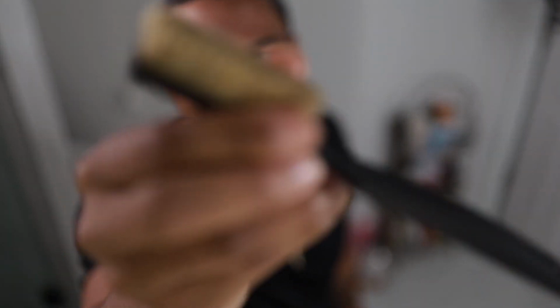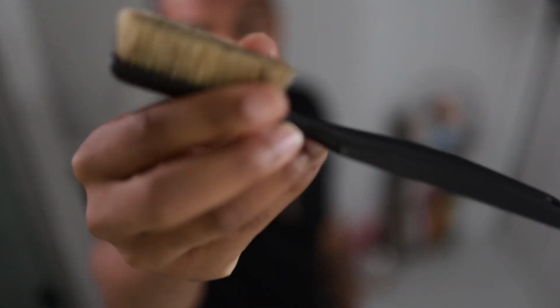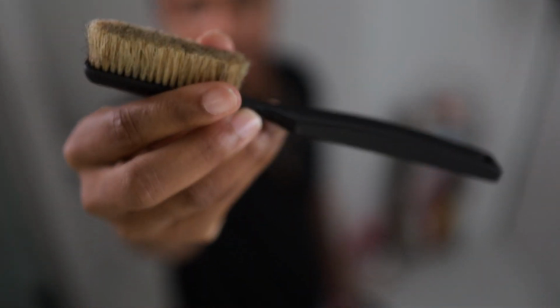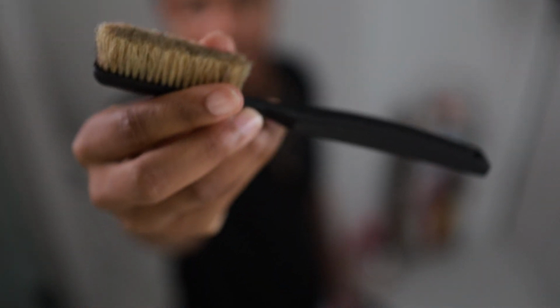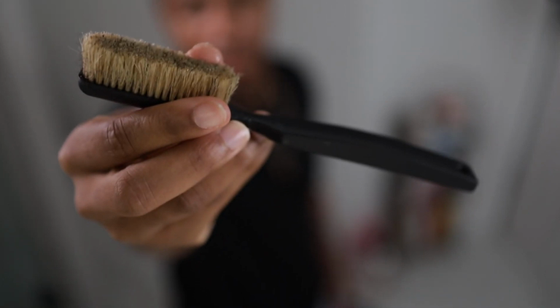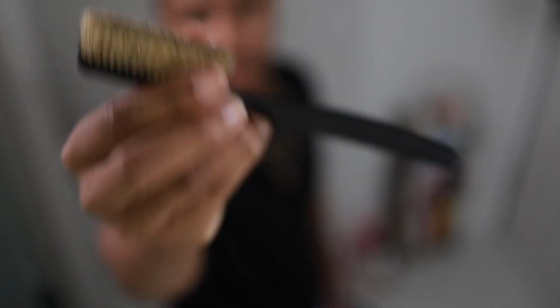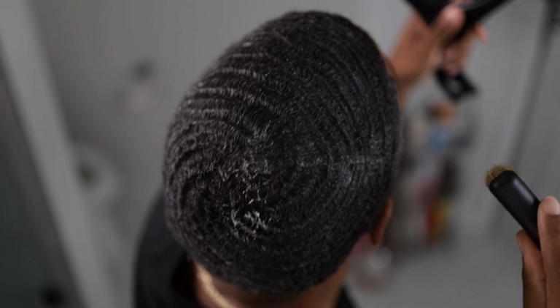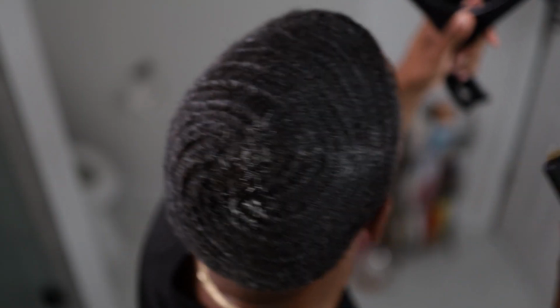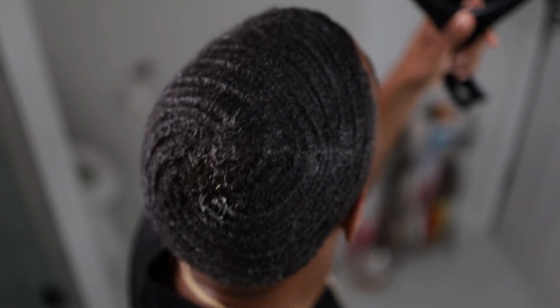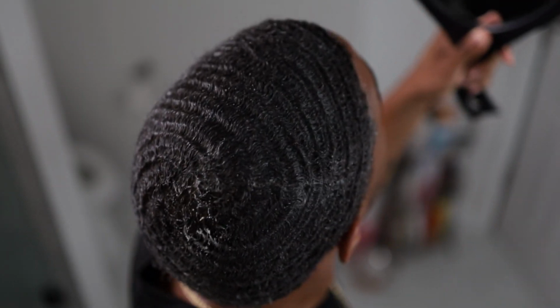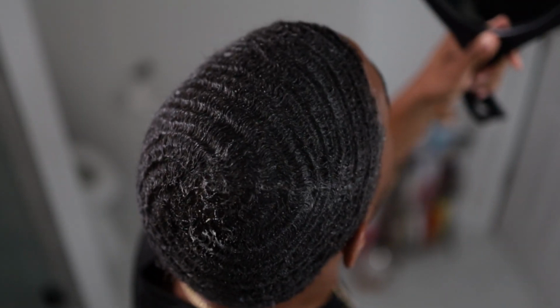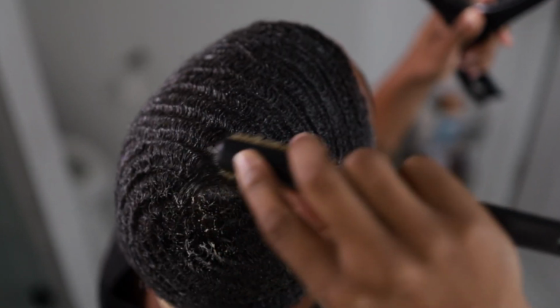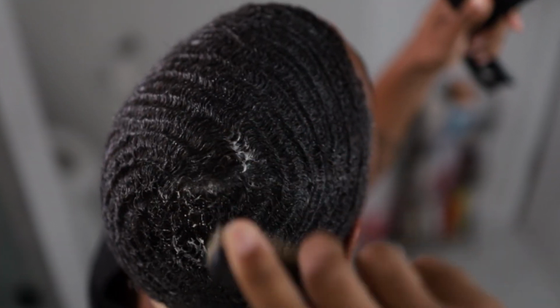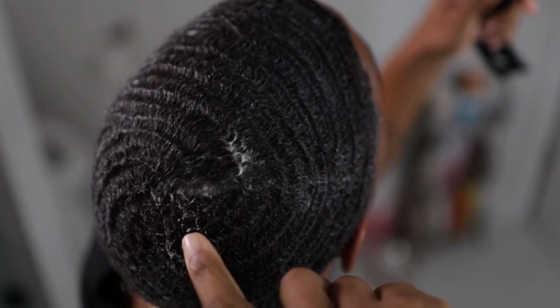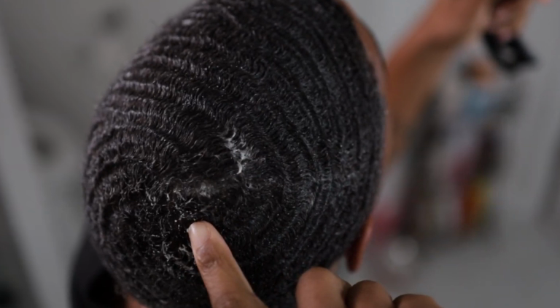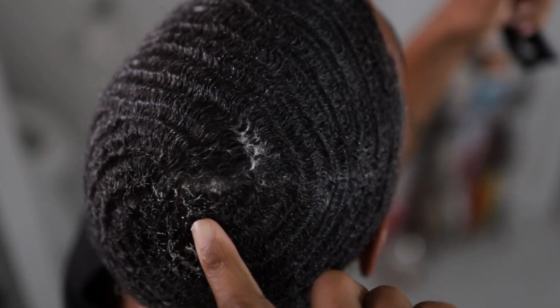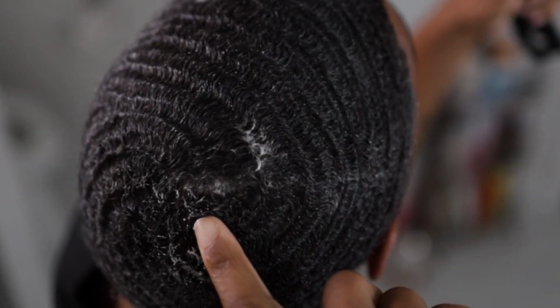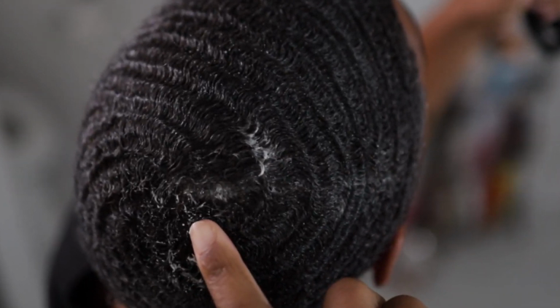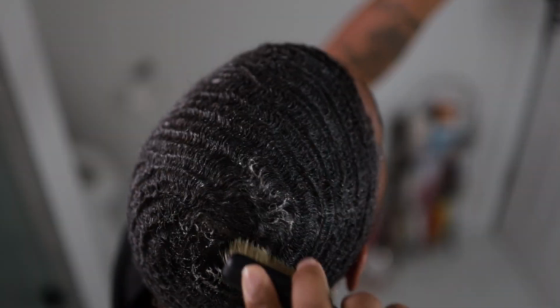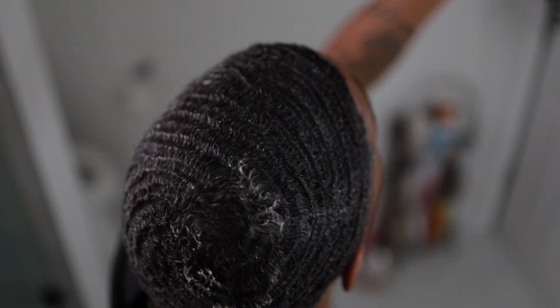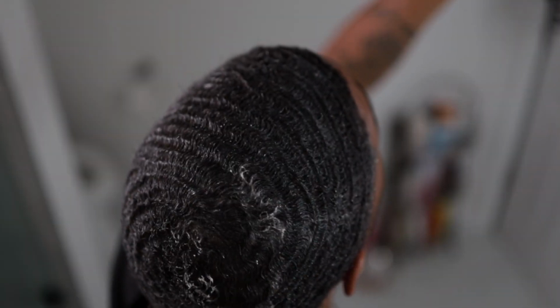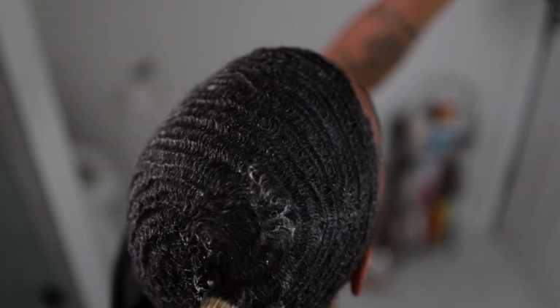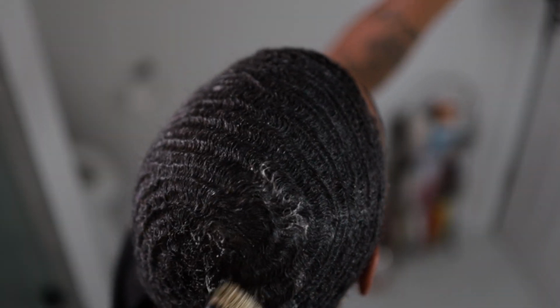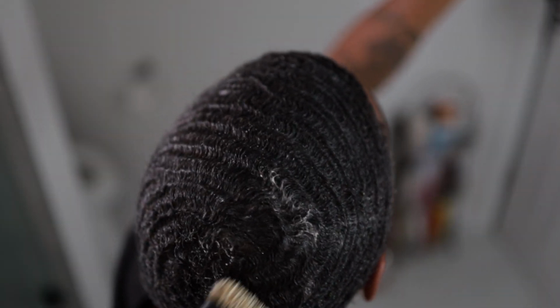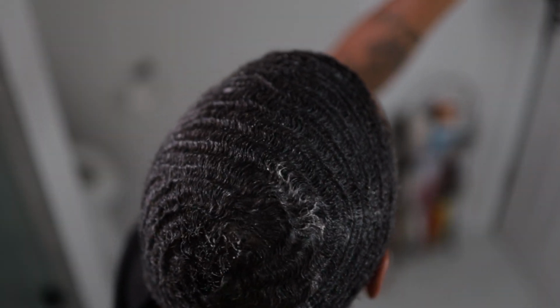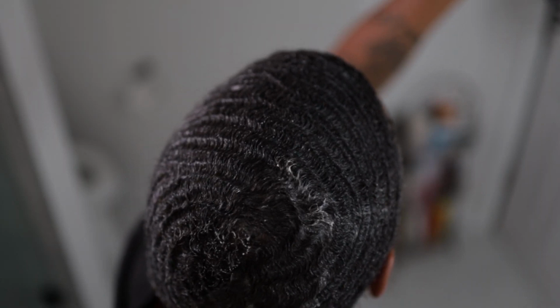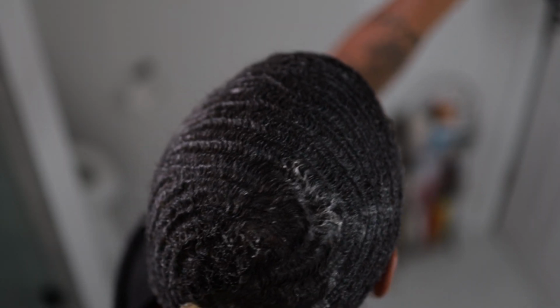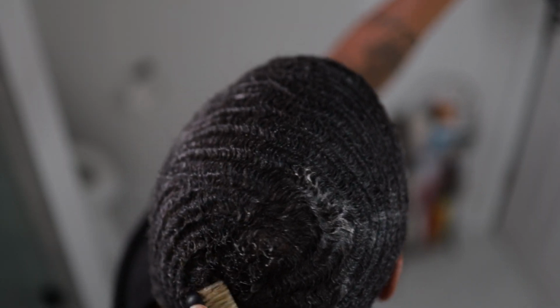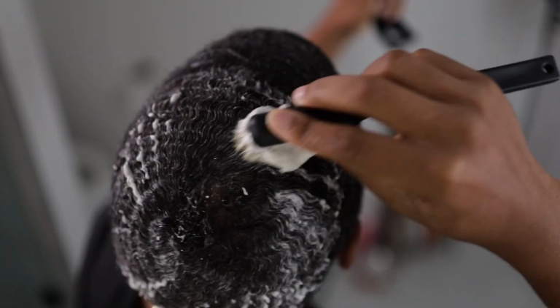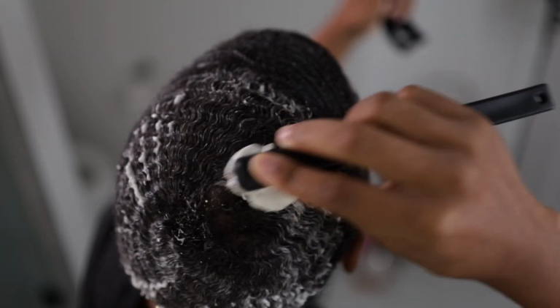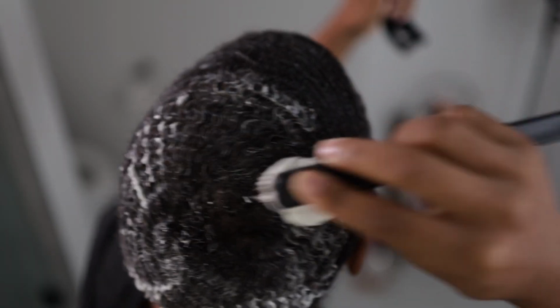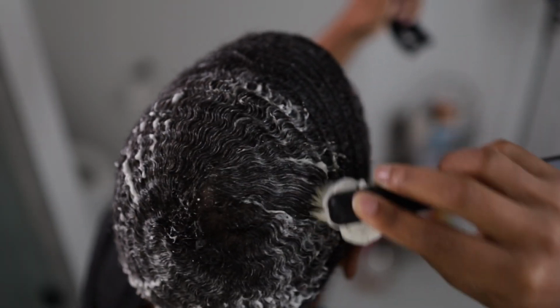Next, we got crown work. Your crown is the most important part of your wave pattern. Depending on your wave pattern, that will determine how you need to brush your crown. I have a 360 swirl, so I will tap my hair in a circular motion, then work my way out to my wave pattern.